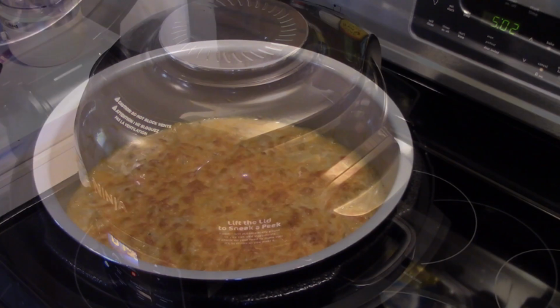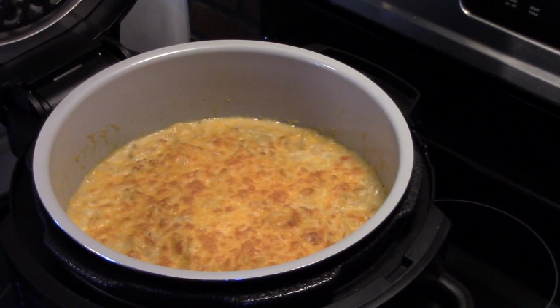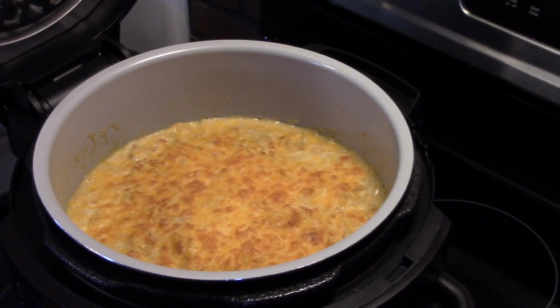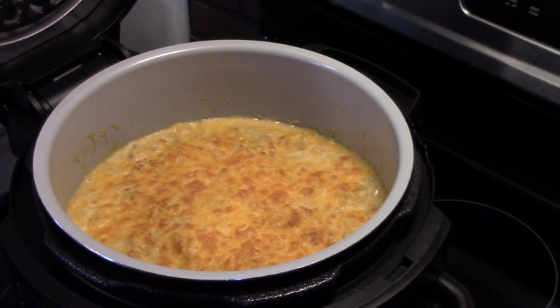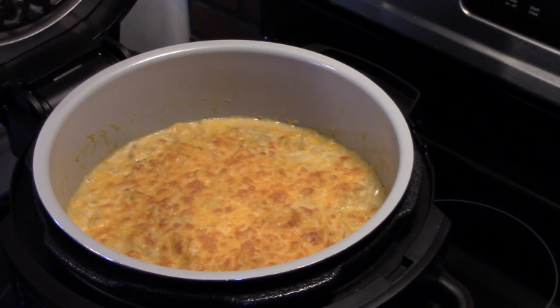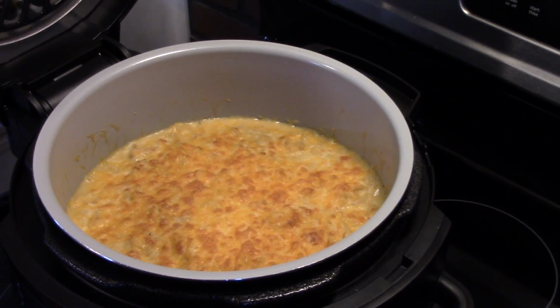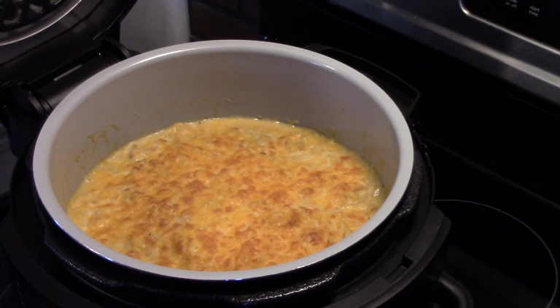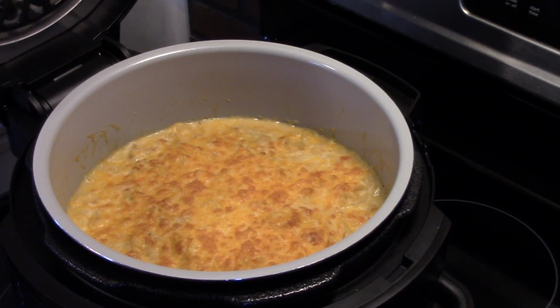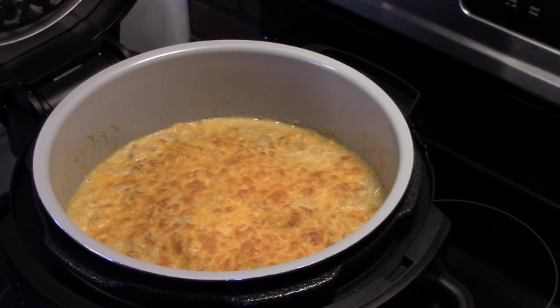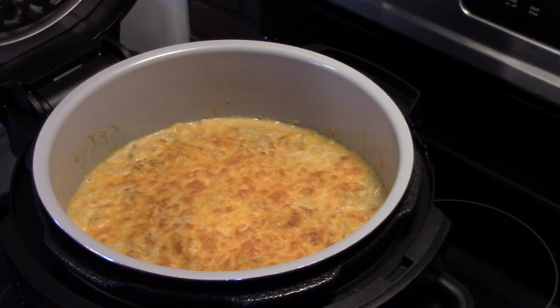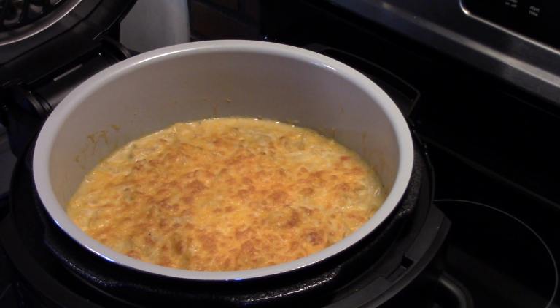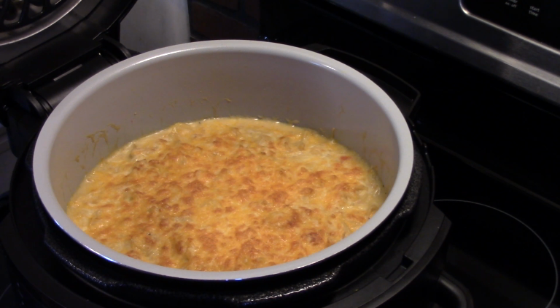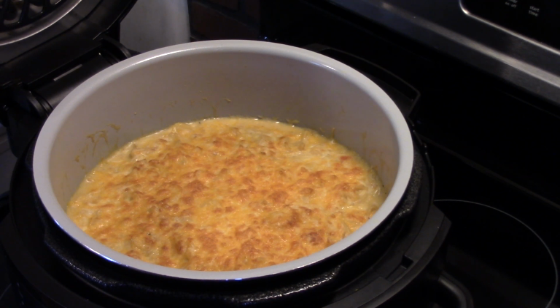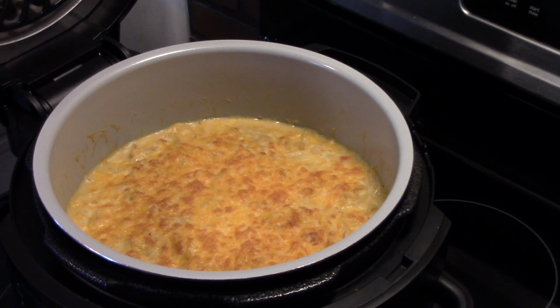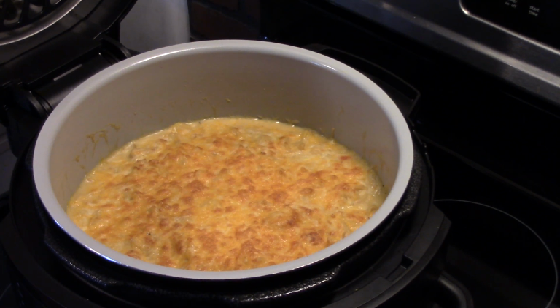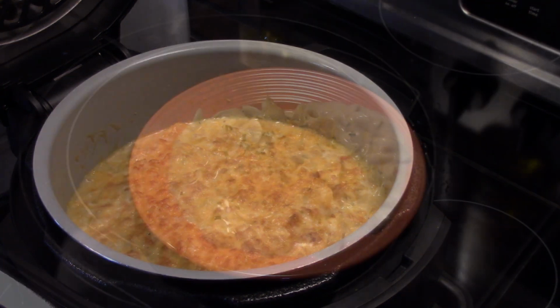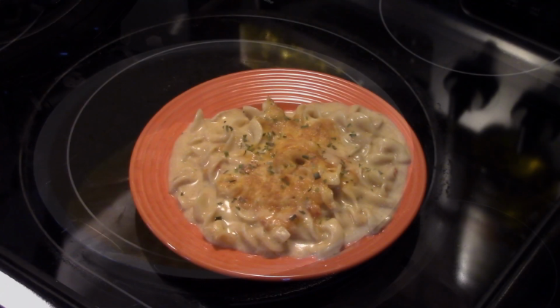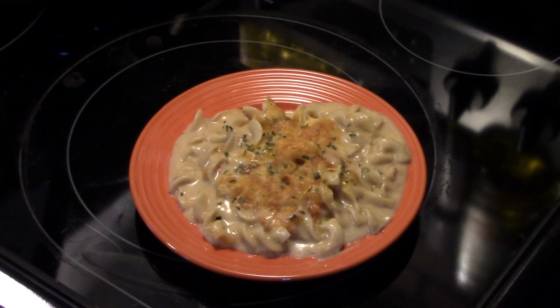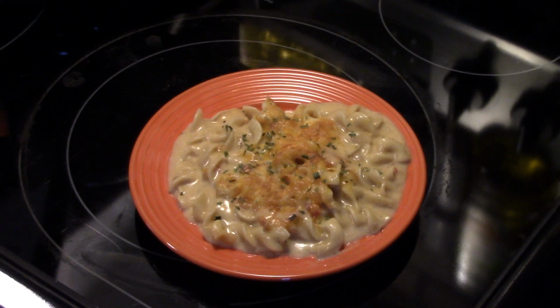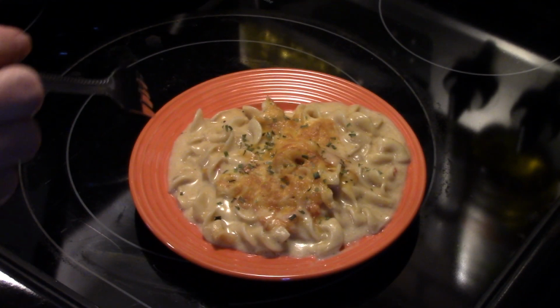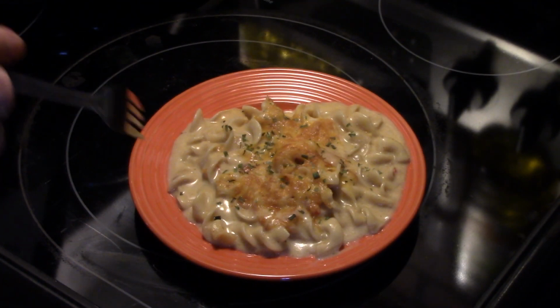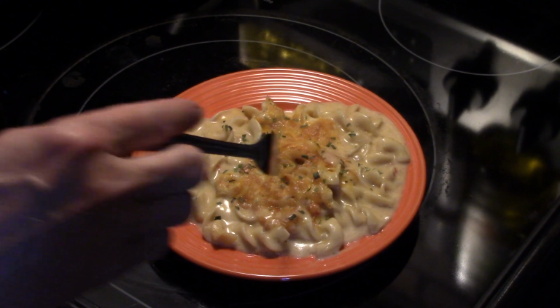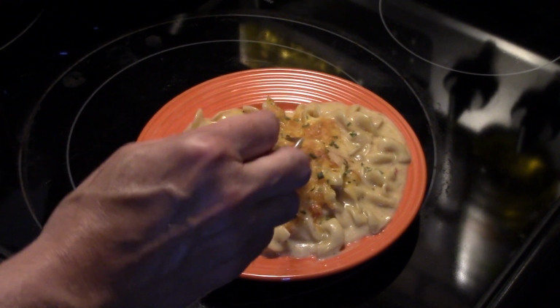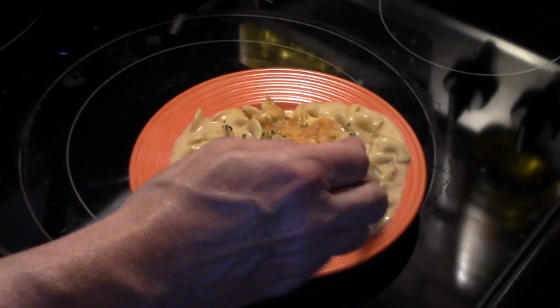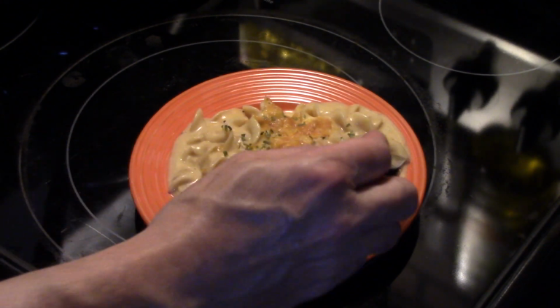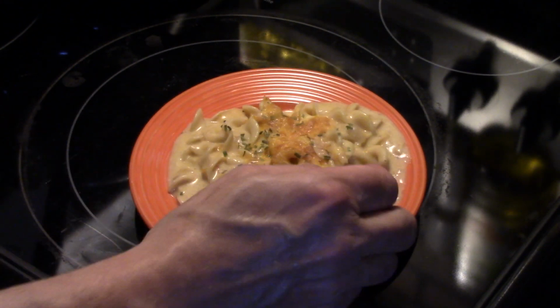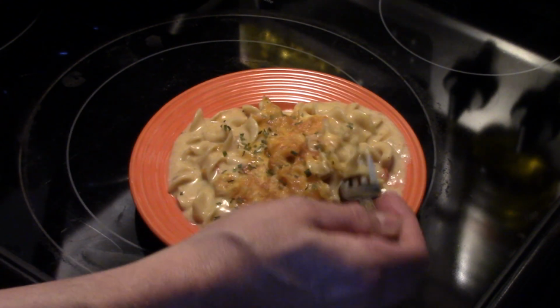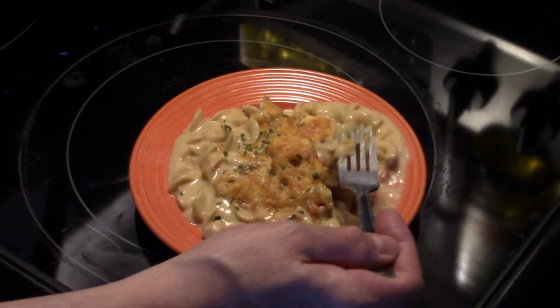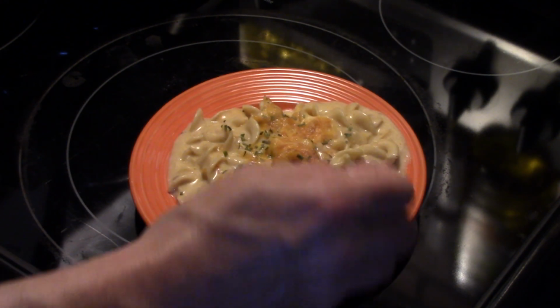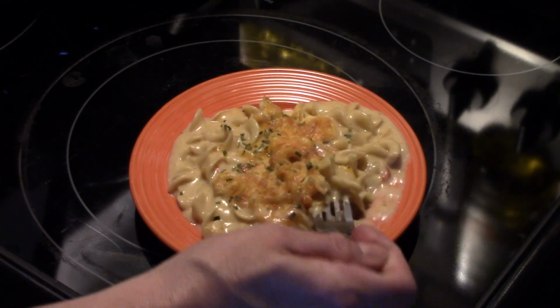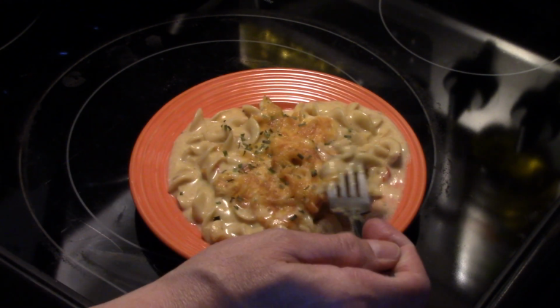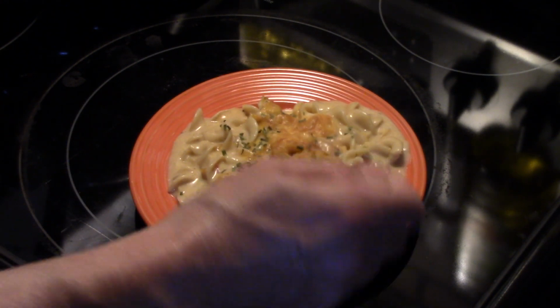I let it go for 4 minutes — see how that's nice and golden brown. This is ready to go. Let's fix up a plate and see what we got. I'll add a little bit of chives for some extra flavor and color. See how nice and creamy that is, and as it sits in the pan it will tighten up even more.